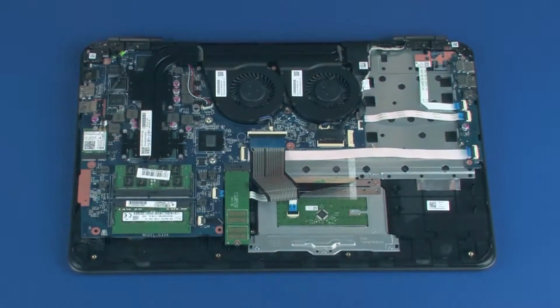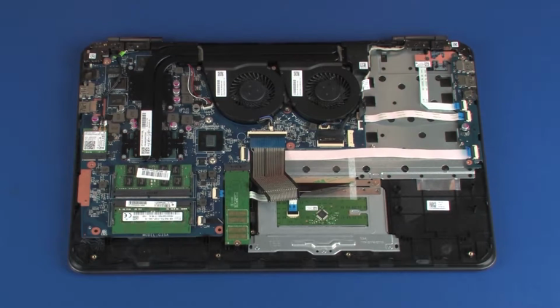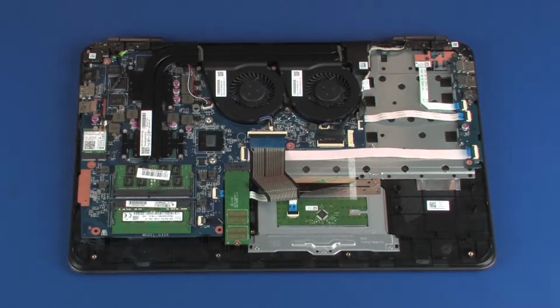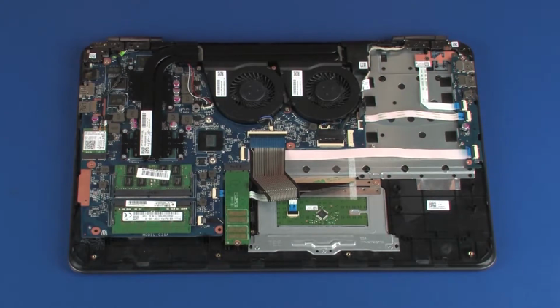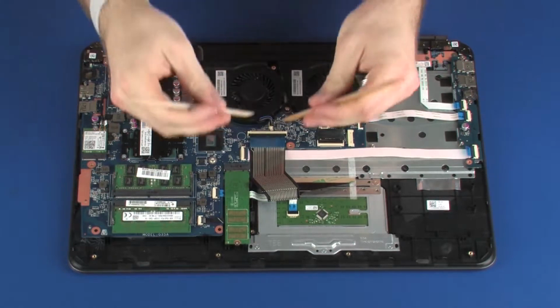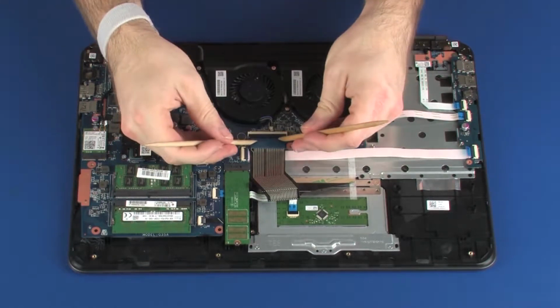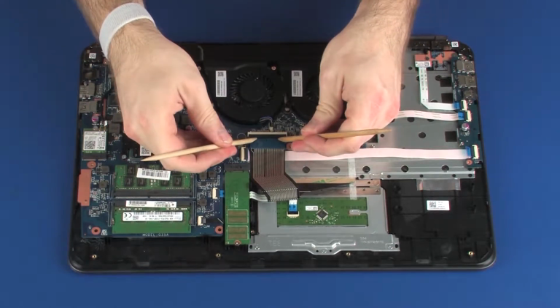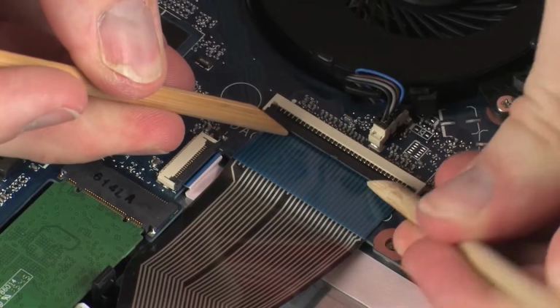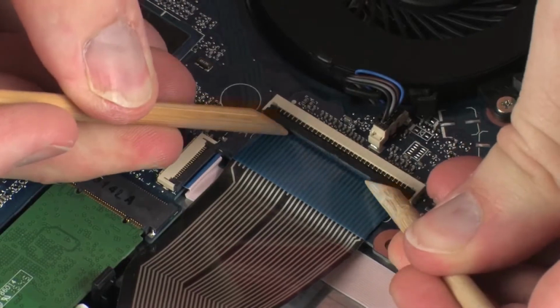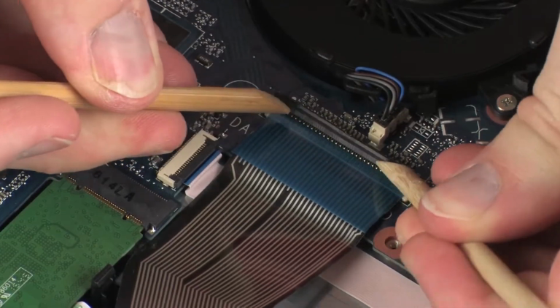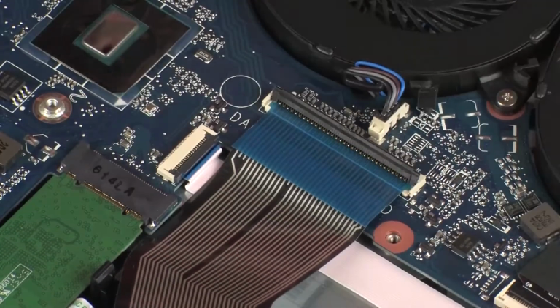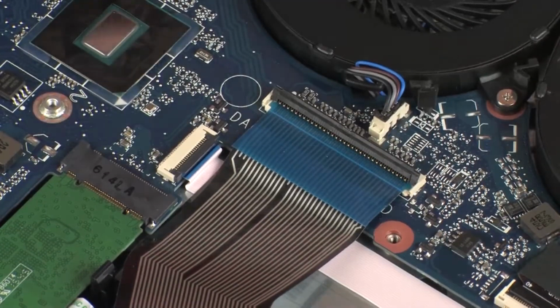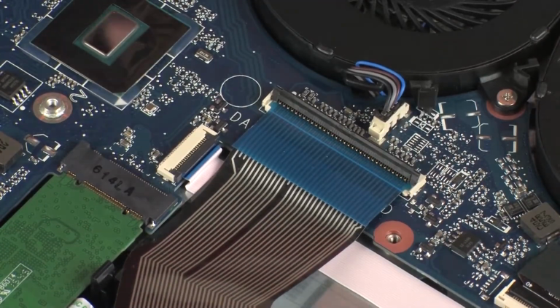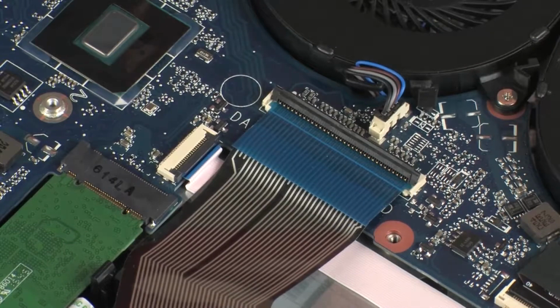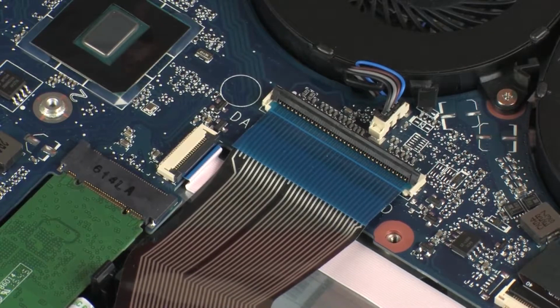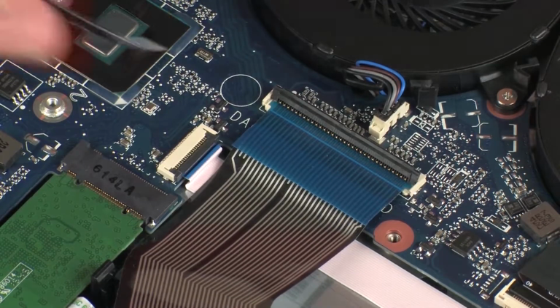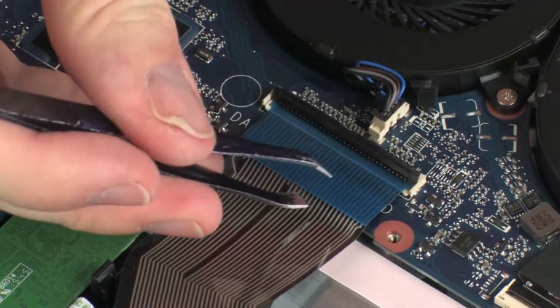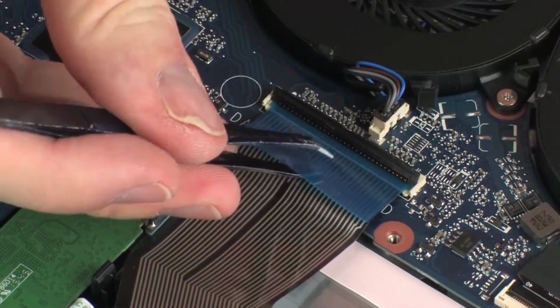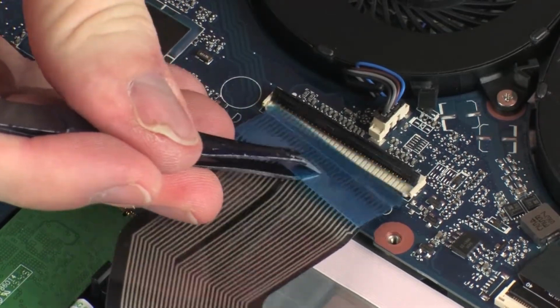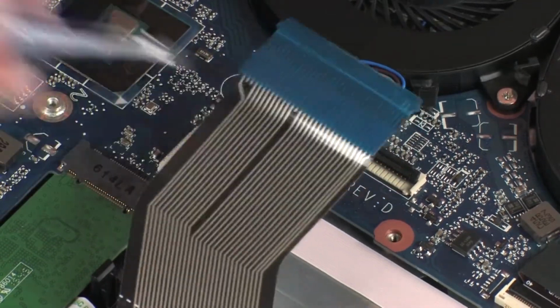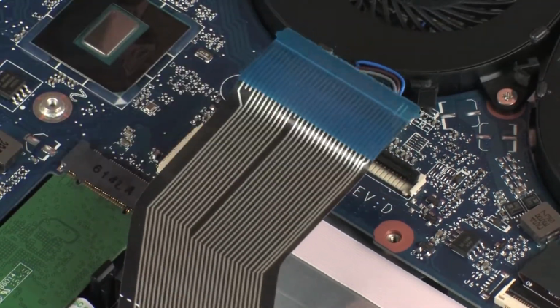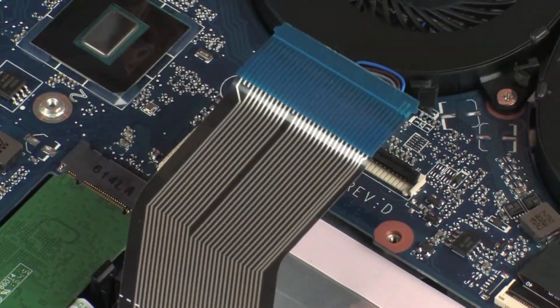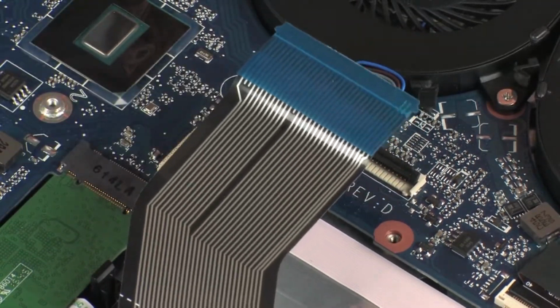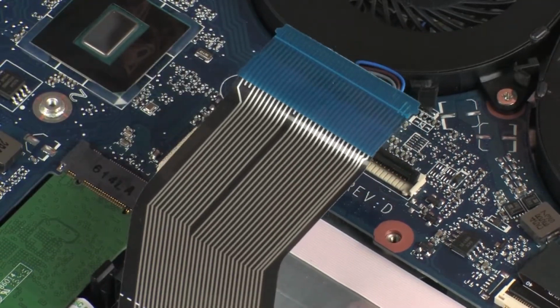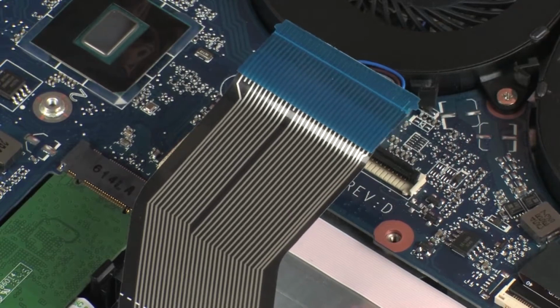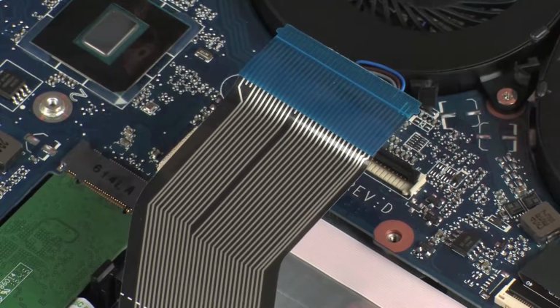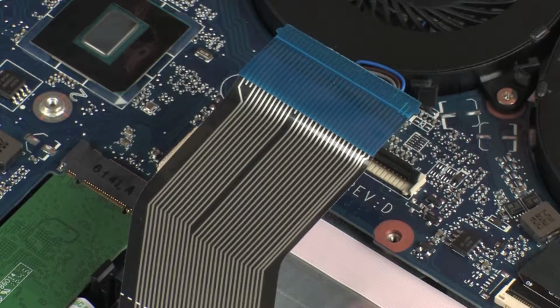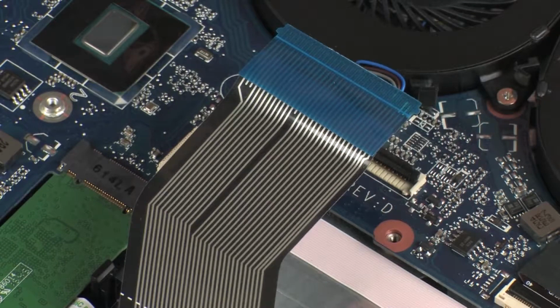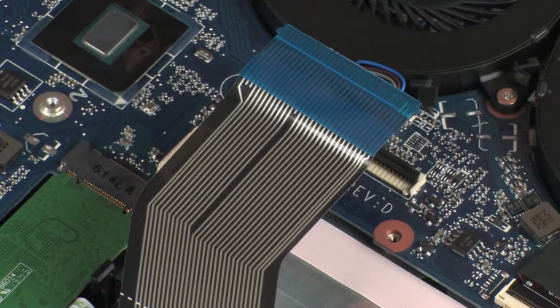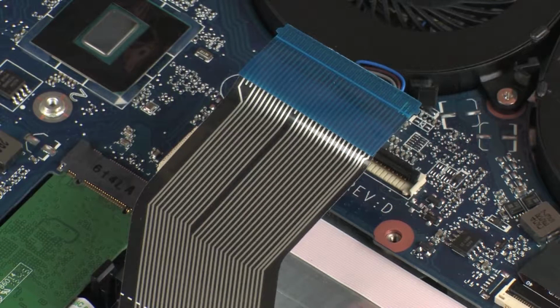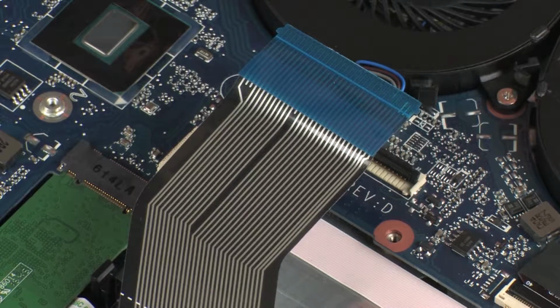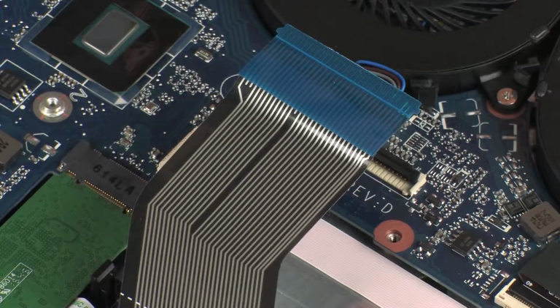Removal: Using minimal force, lift the locking bar up on the keyboard ZIF connector and disconnect the keyboard ribbon cable from the system board. Use care to prevent damaging the ZIF connector and ribbon cable.